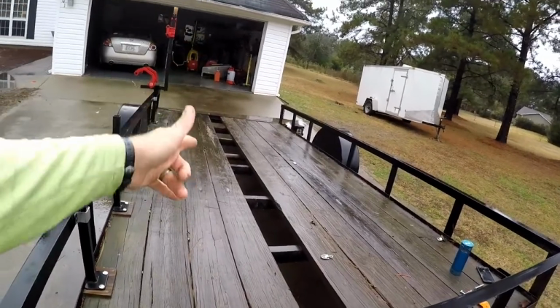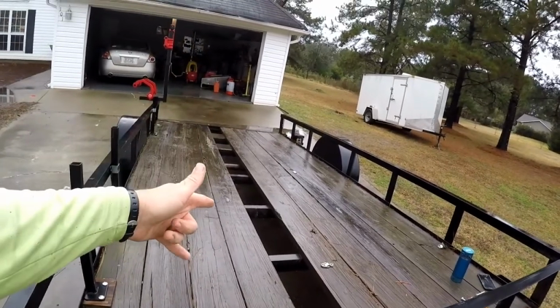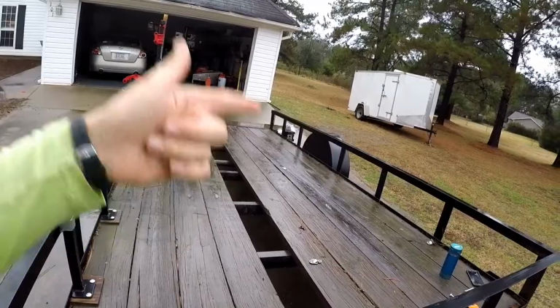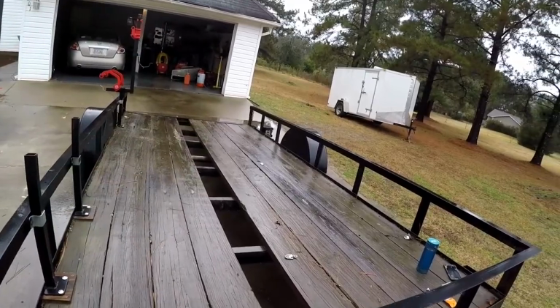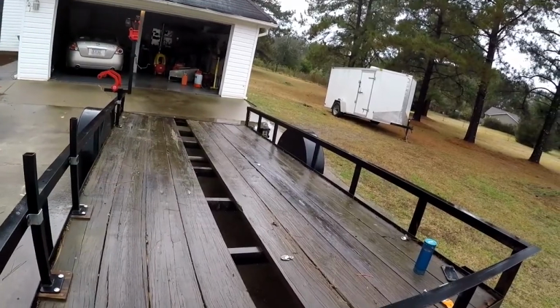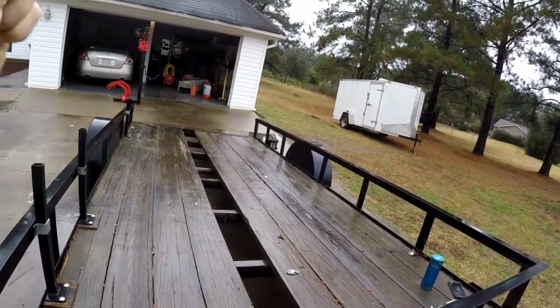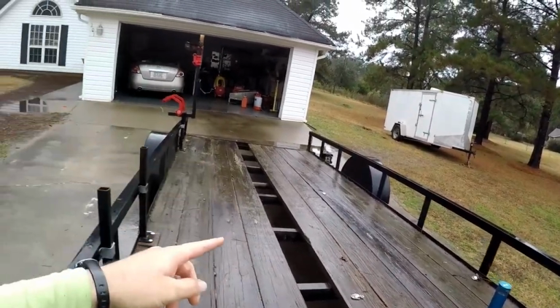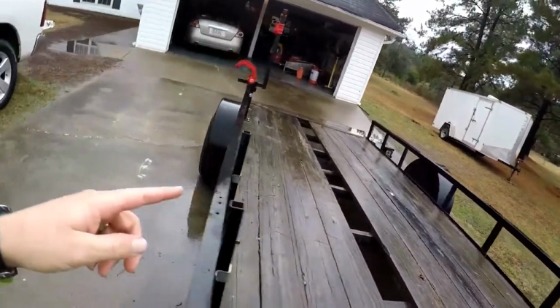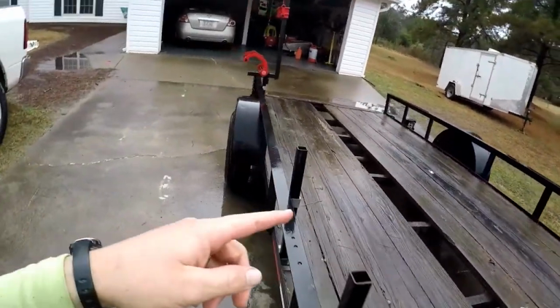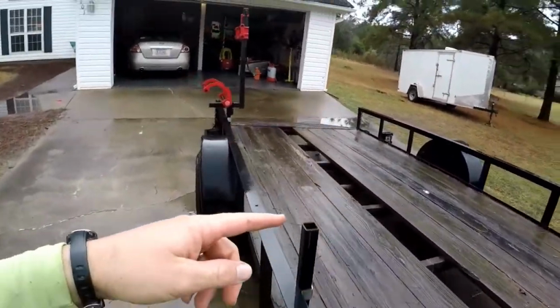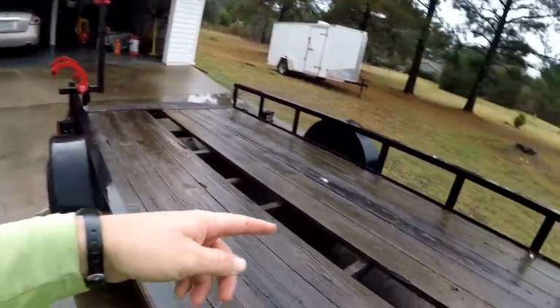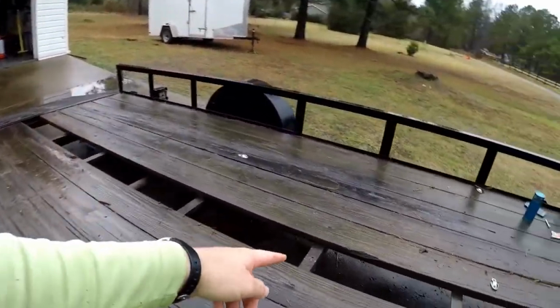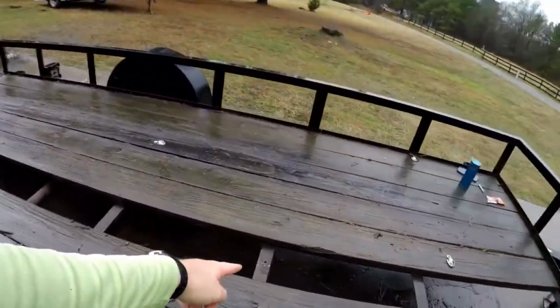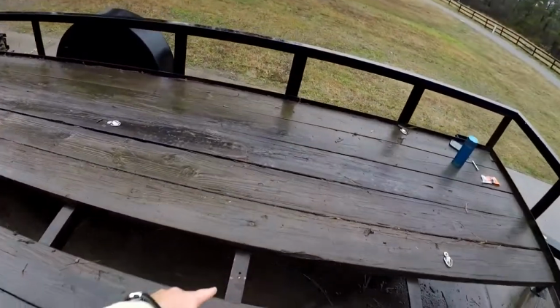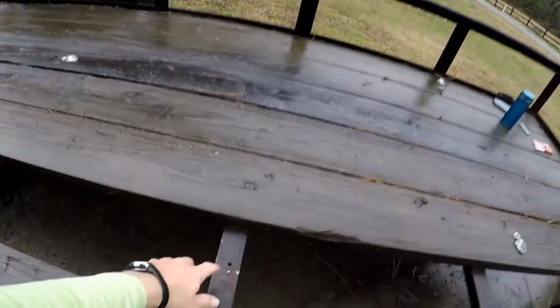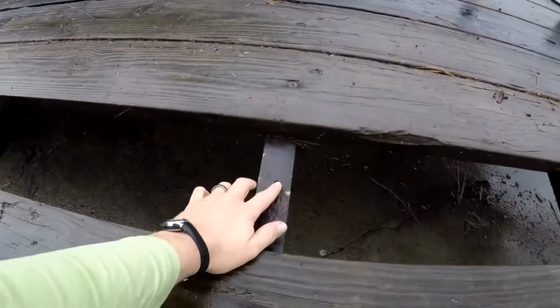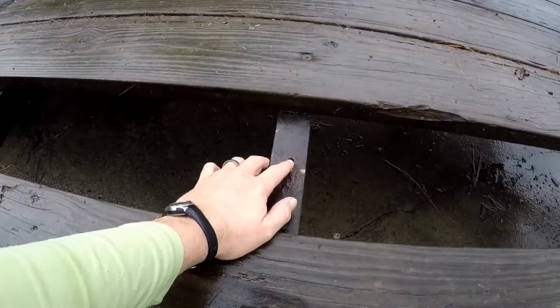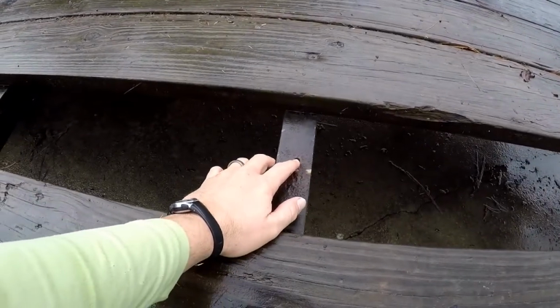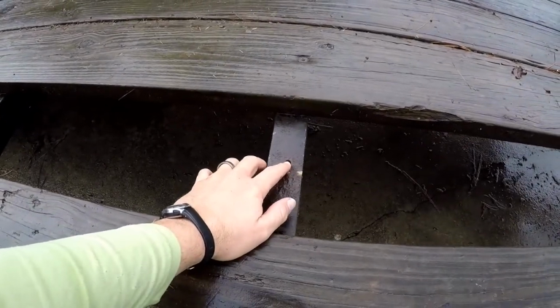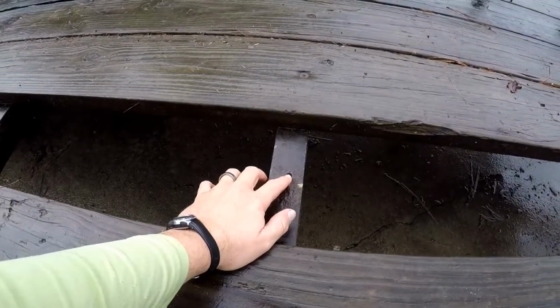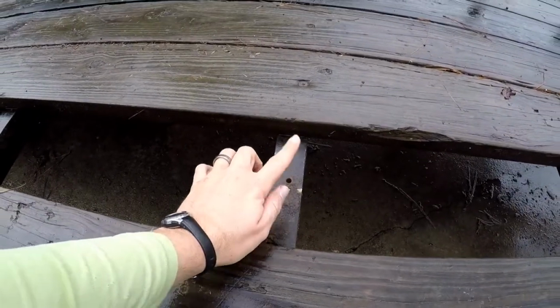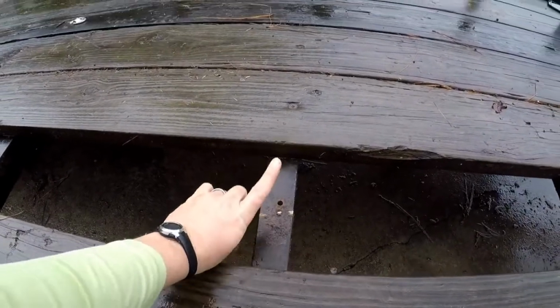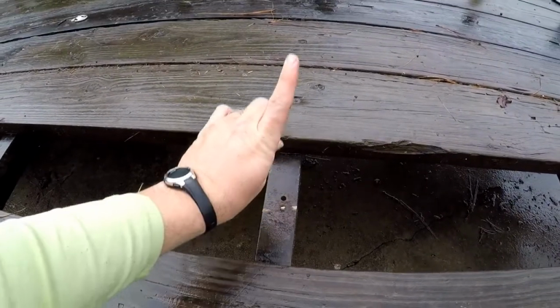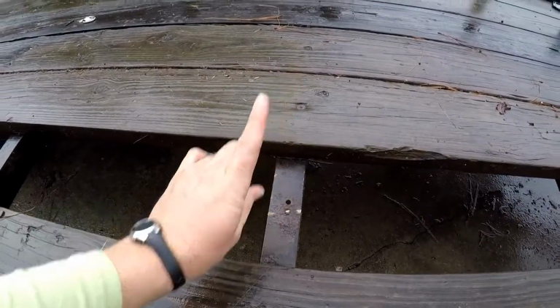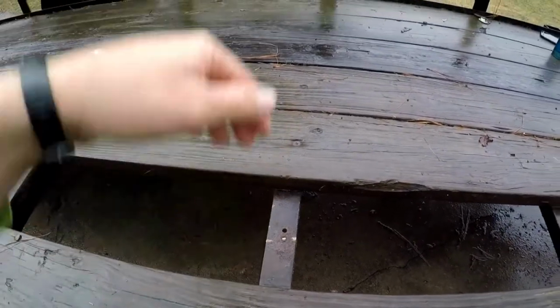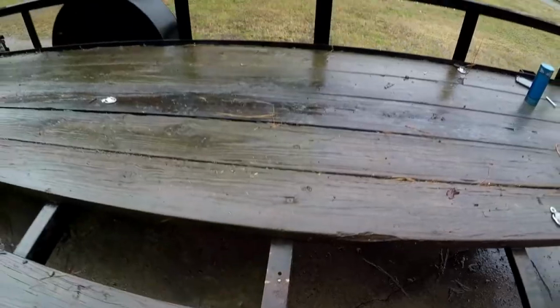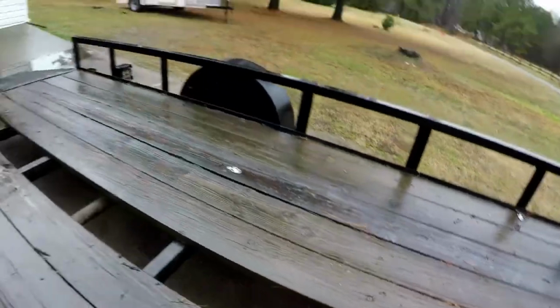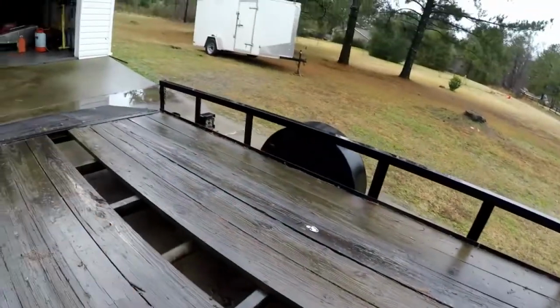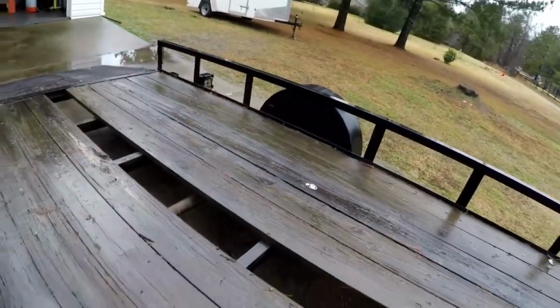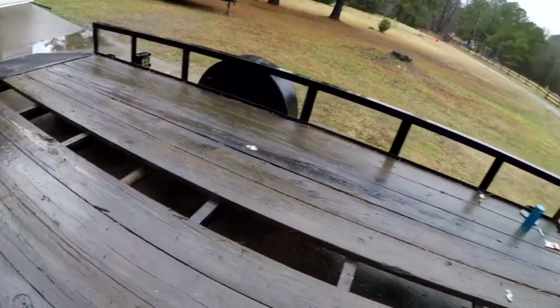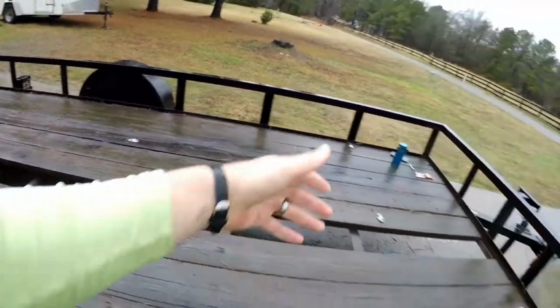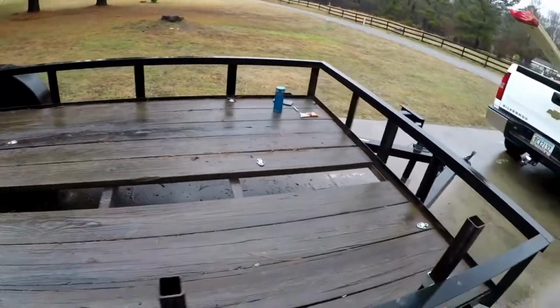Let's lay it in there. What I'm gonna do is lay my board in there, and since I already have these holes I'm gonna drill up through the hole and up through the board, and then I'll know exactly where to put the bolts. Easy, nothing to it.